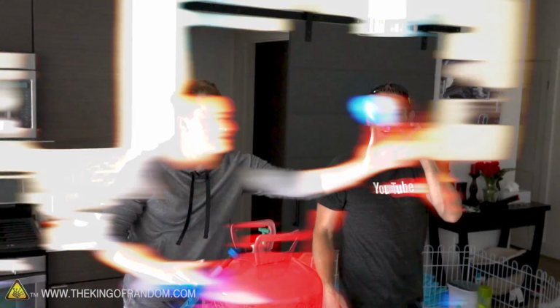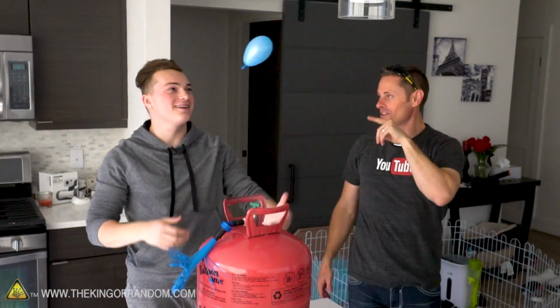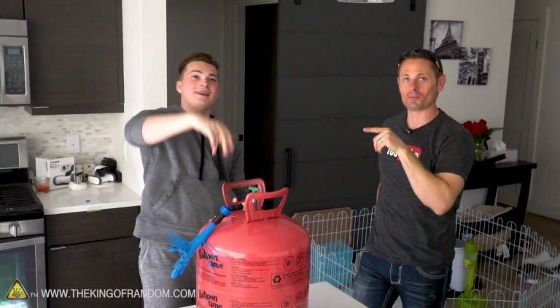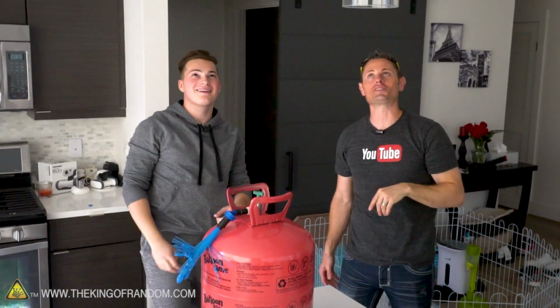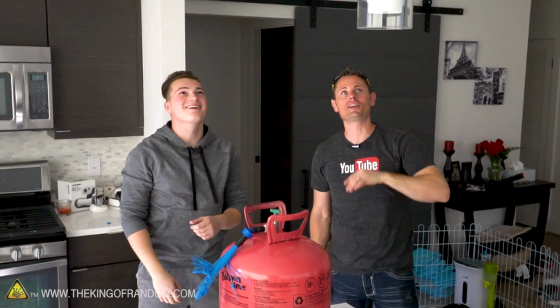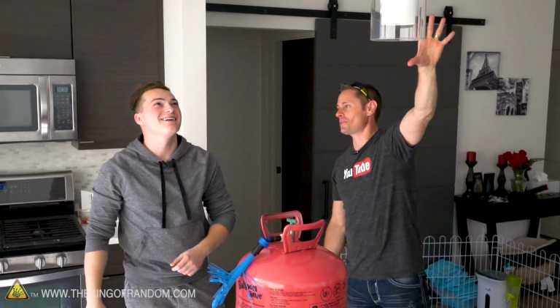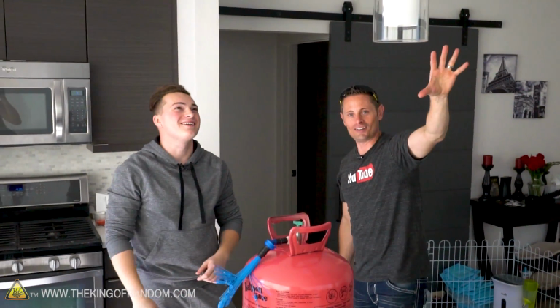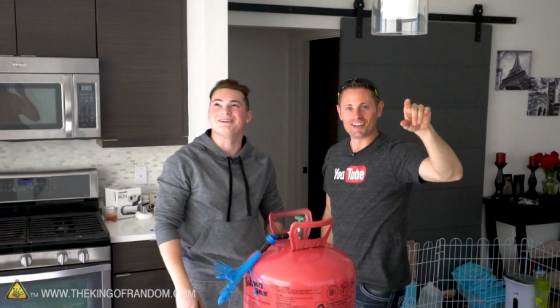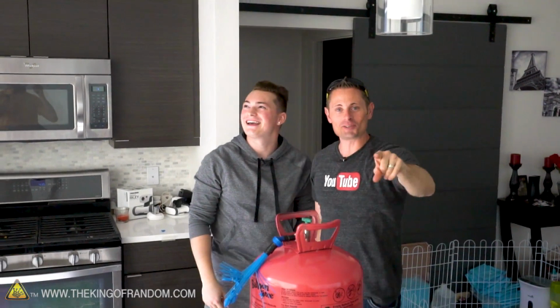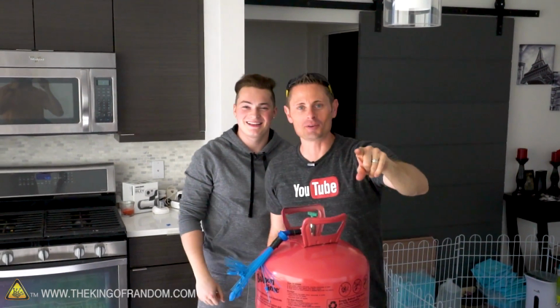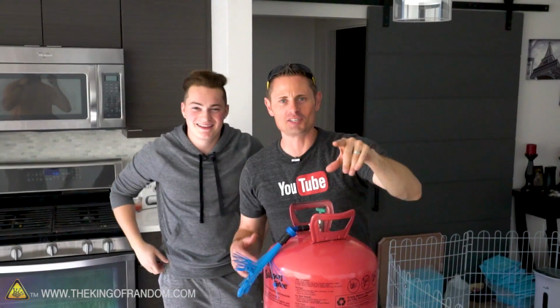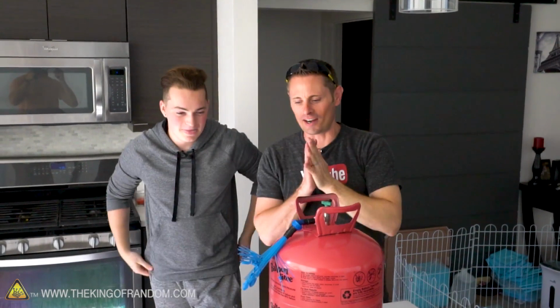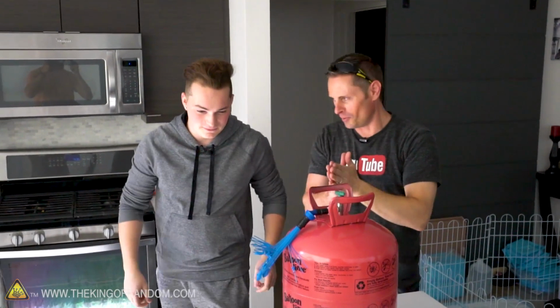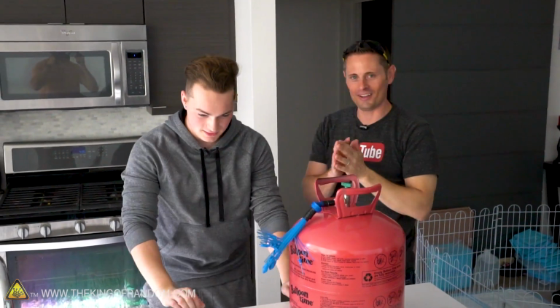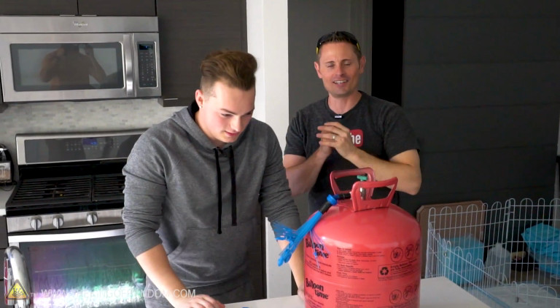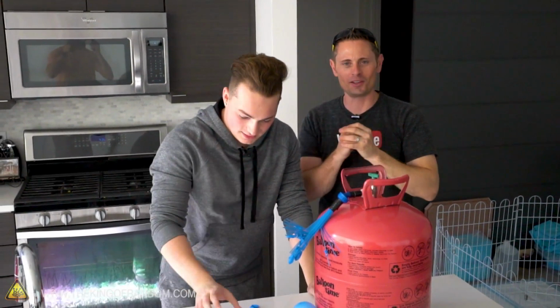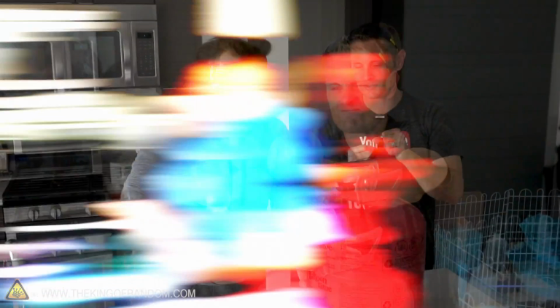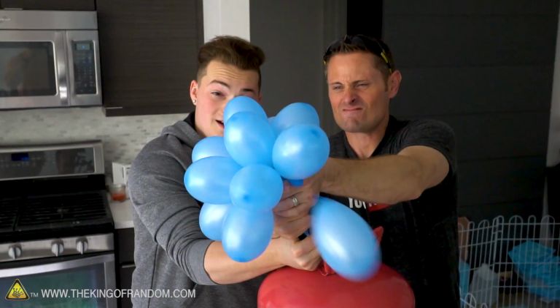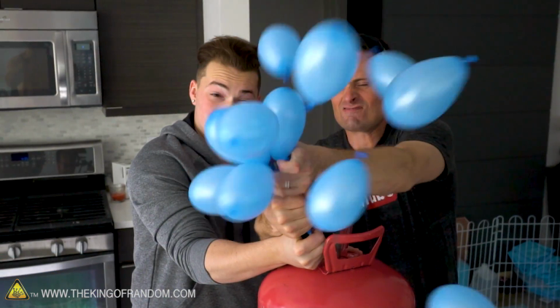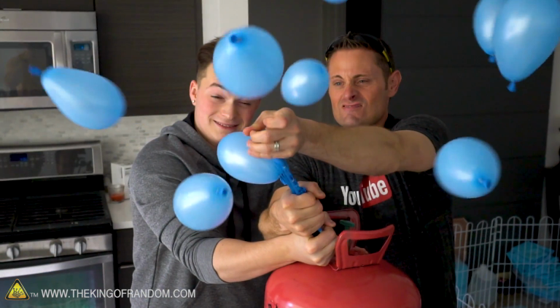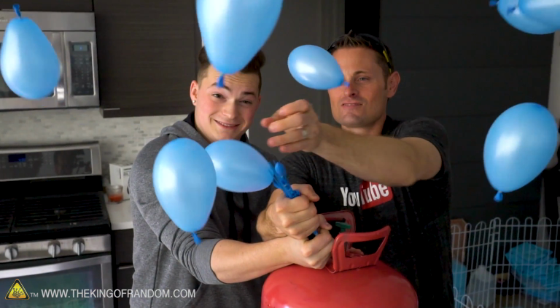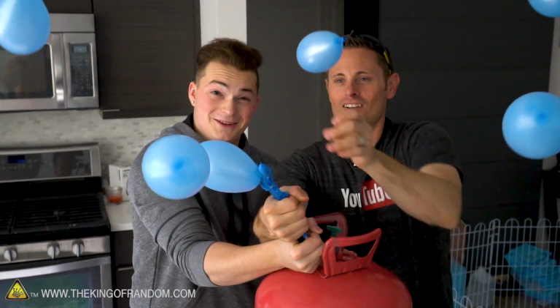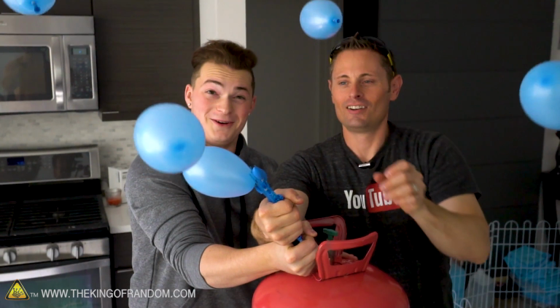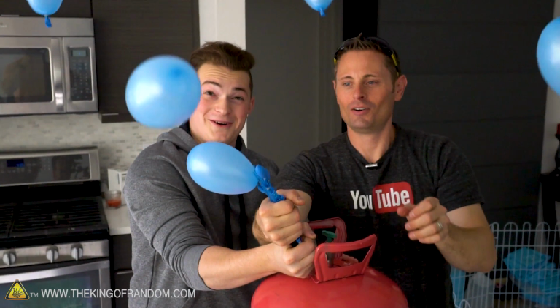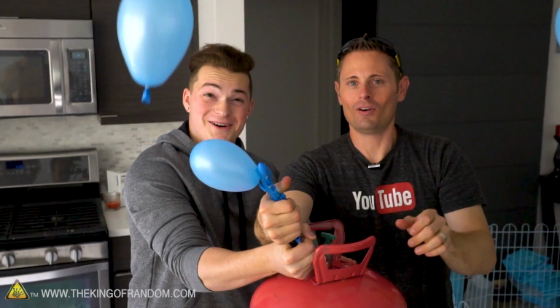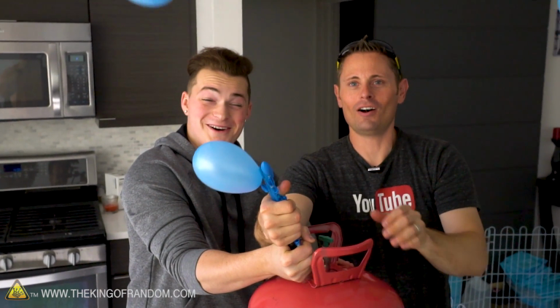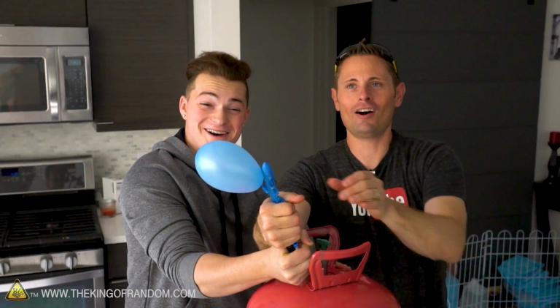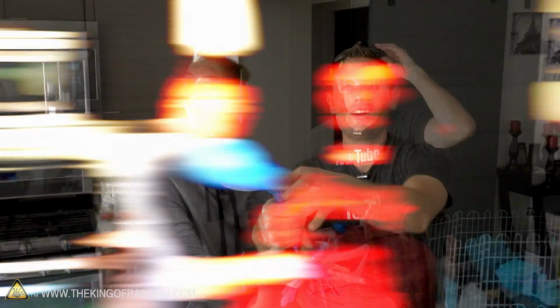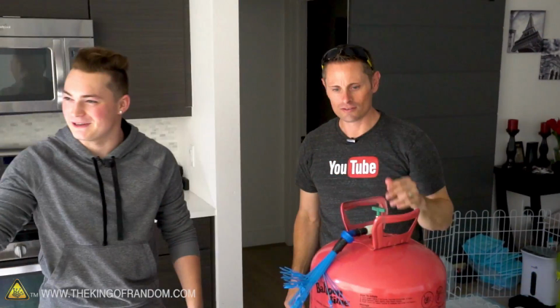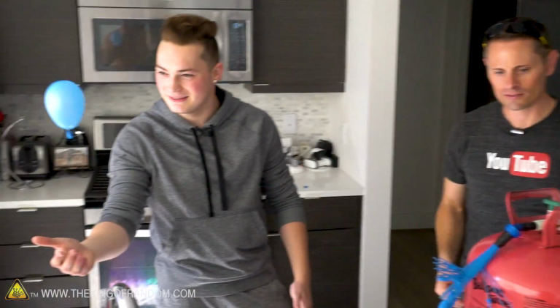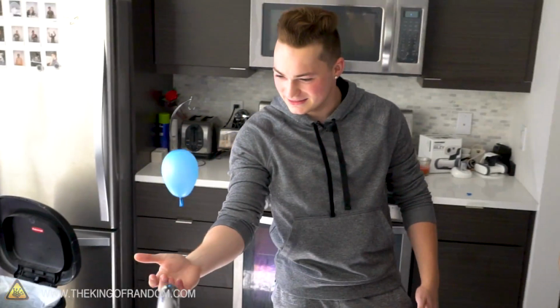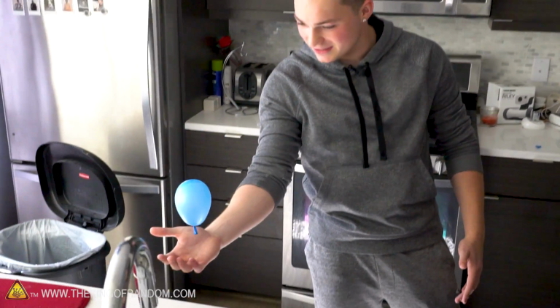And the coolest thing is we got a couple more bunches so we can add some color. Guys, it worked! I wasn't really expecting that. I was hoping it would, but it was like an instant helium party. The ceiling is covered with little balloons. Now this one just fell down — it was losing air.